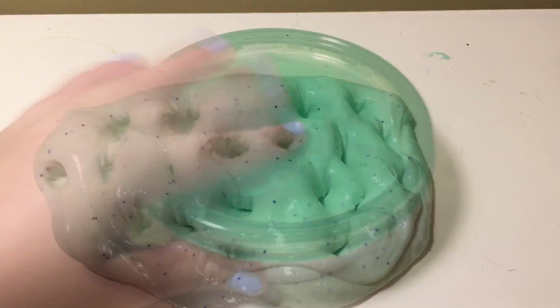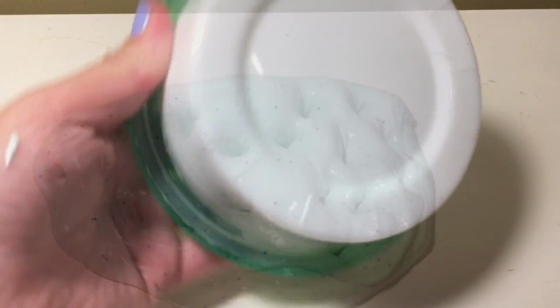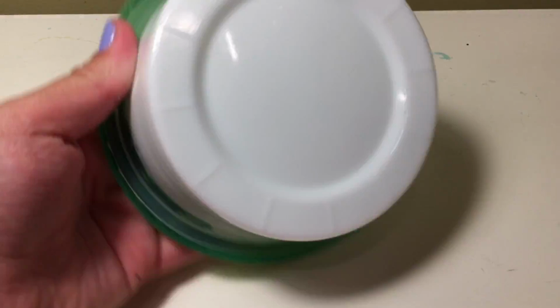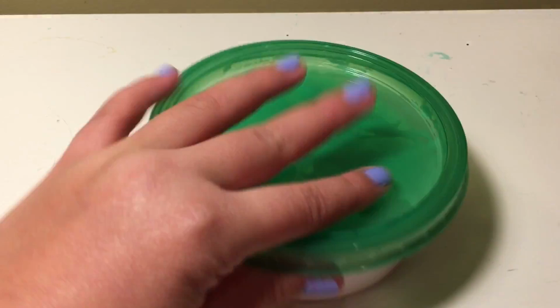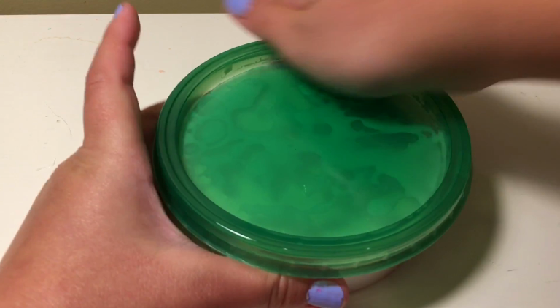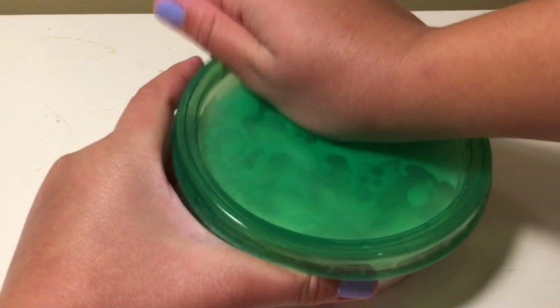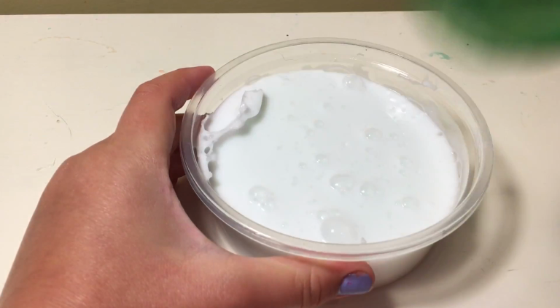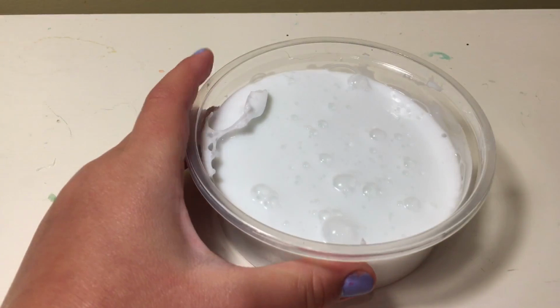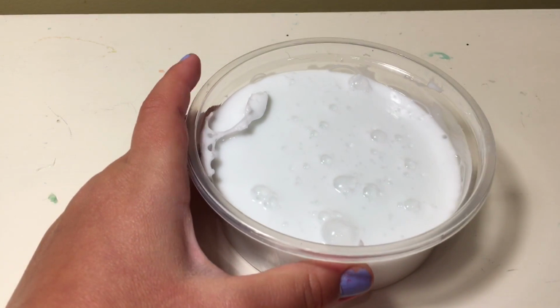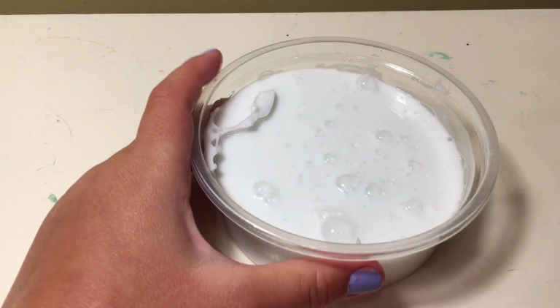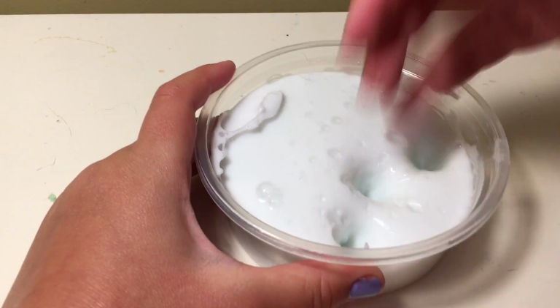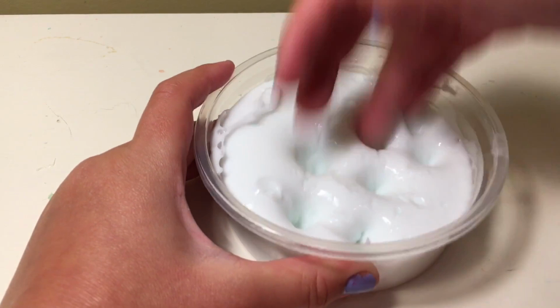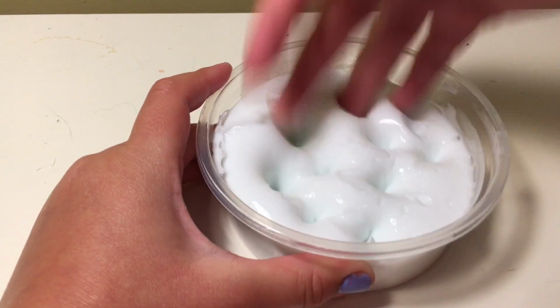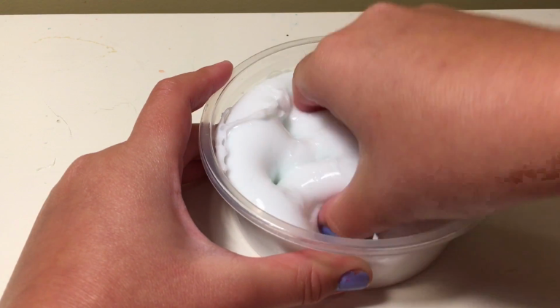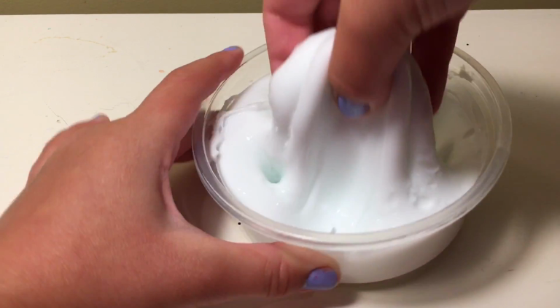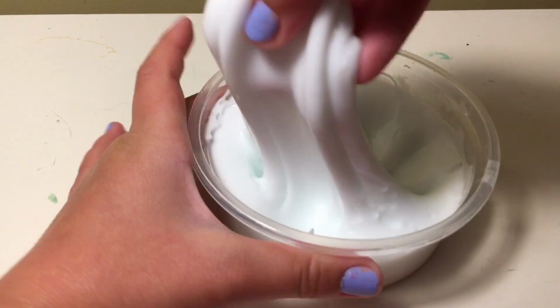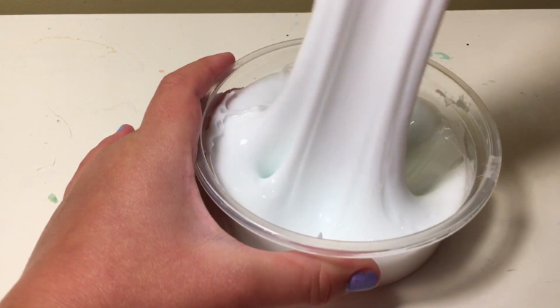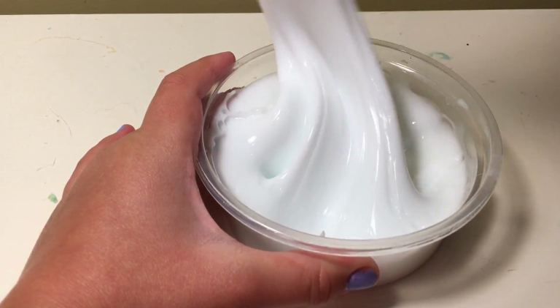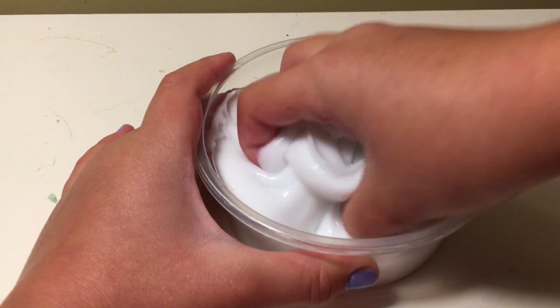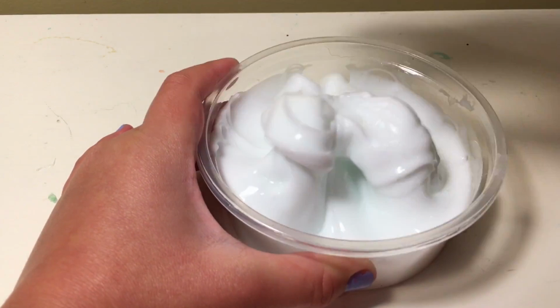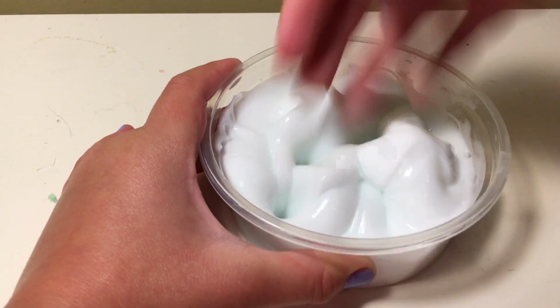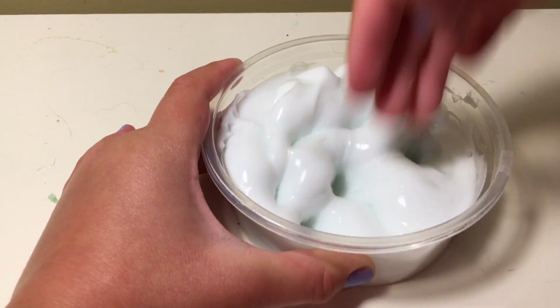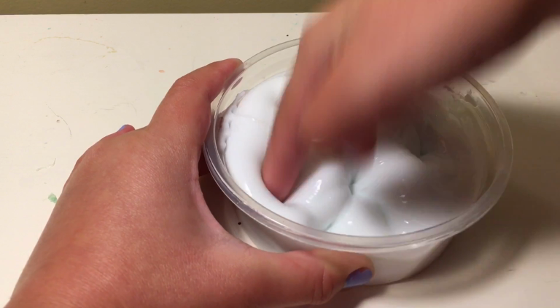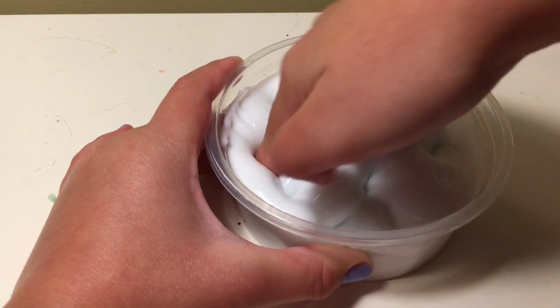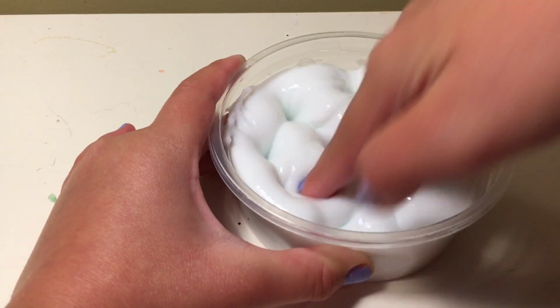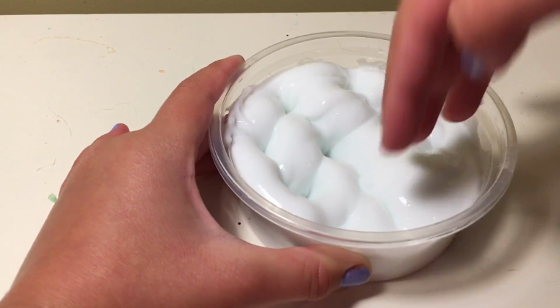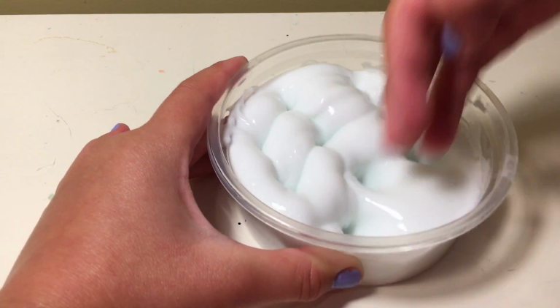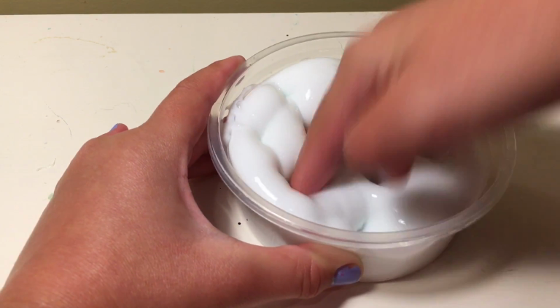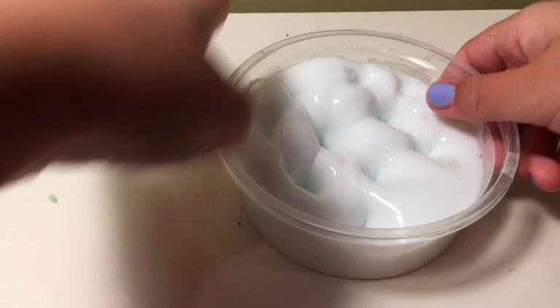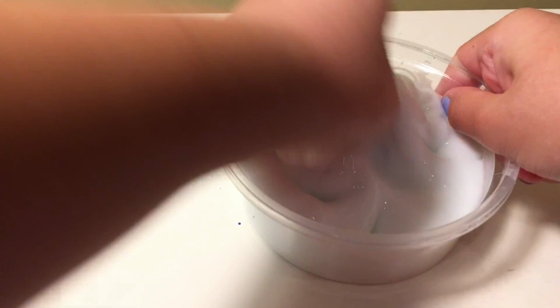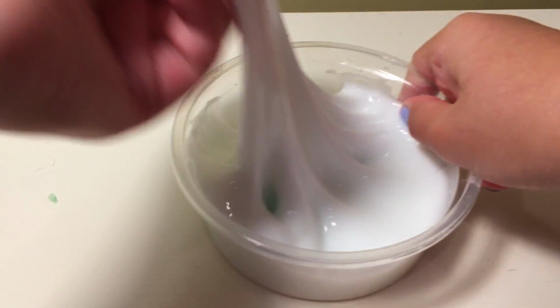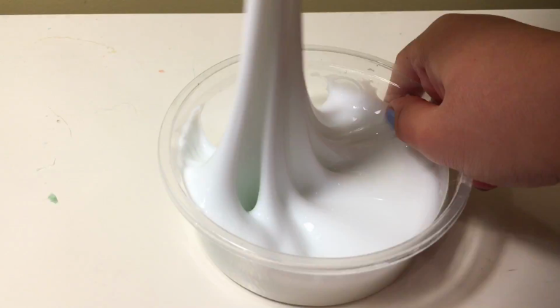Here is cereal milk slime. It's a very clicky and glossy slime, and it's really stretchy, and it feels amazing.